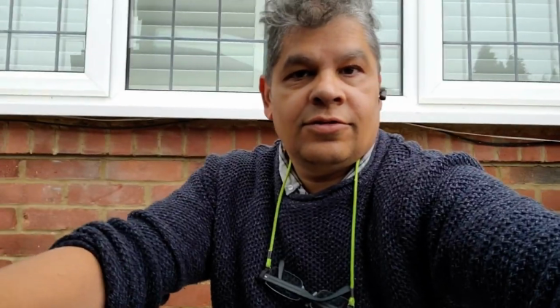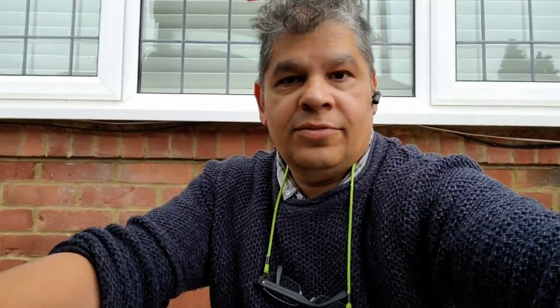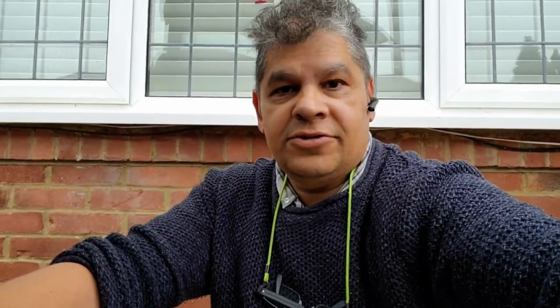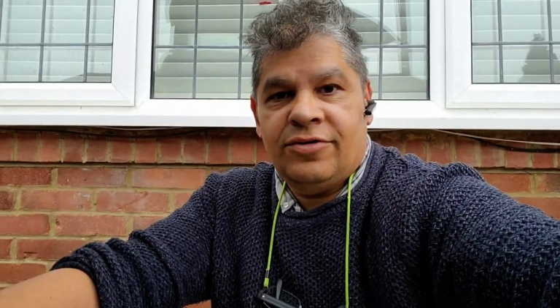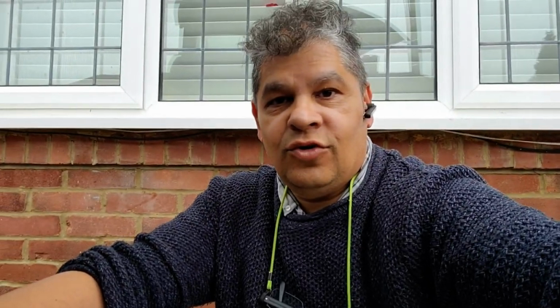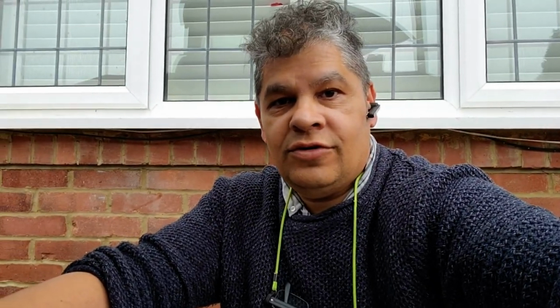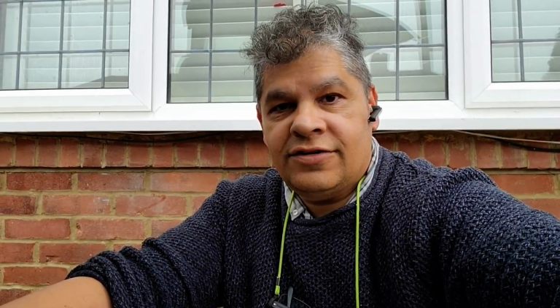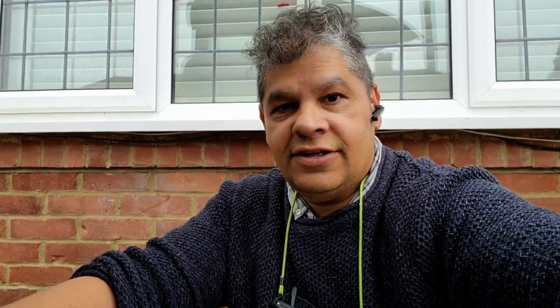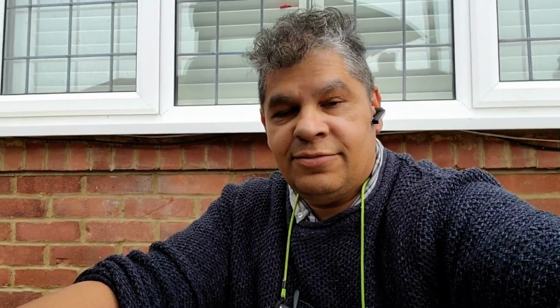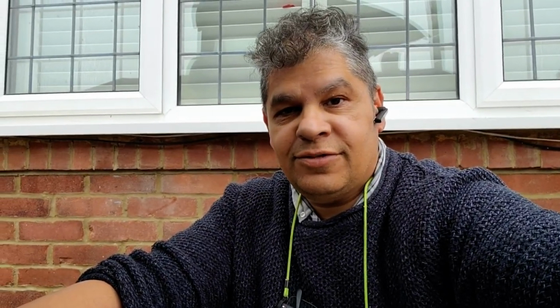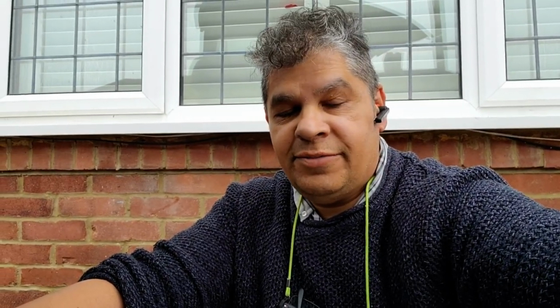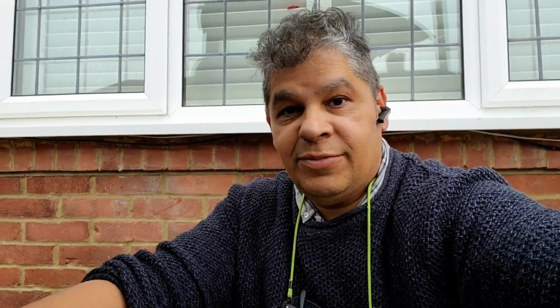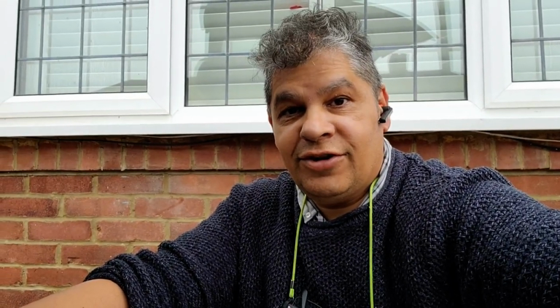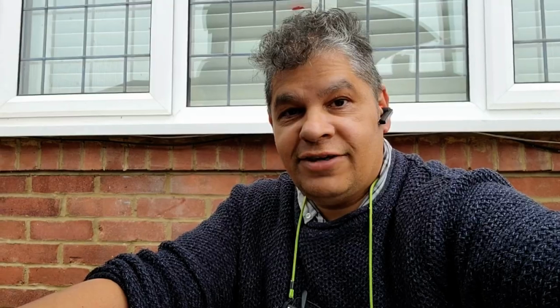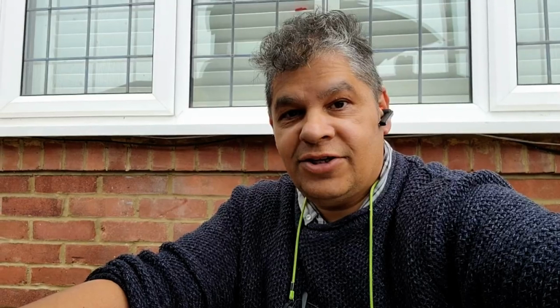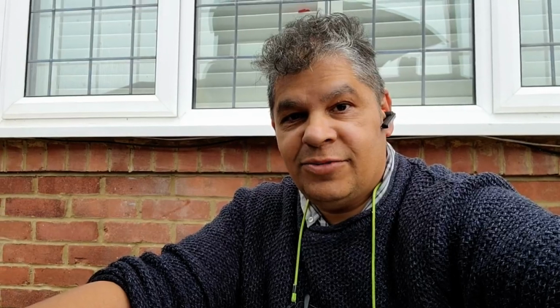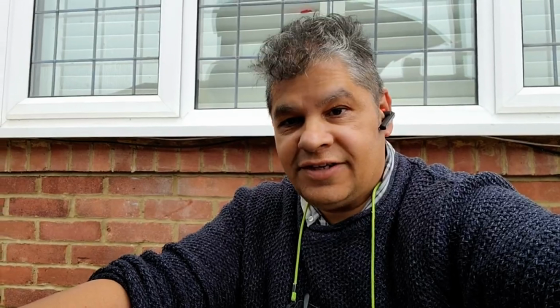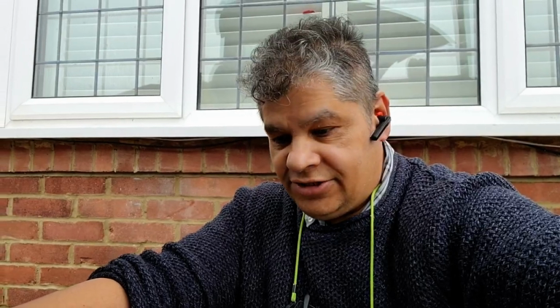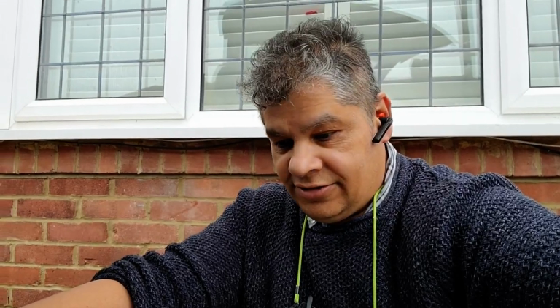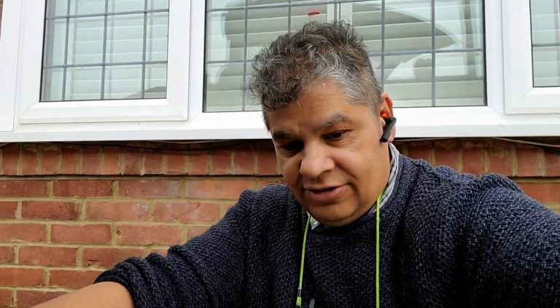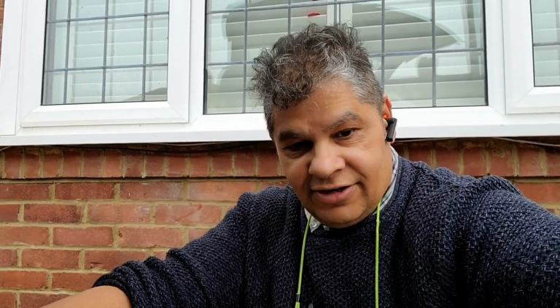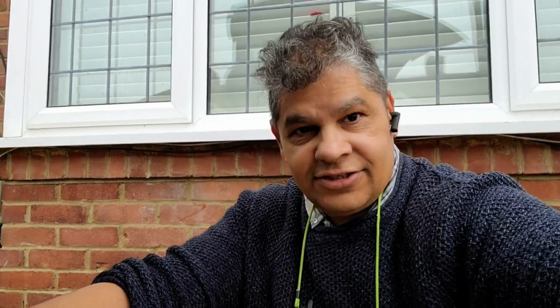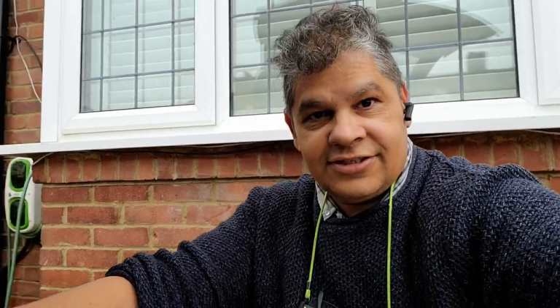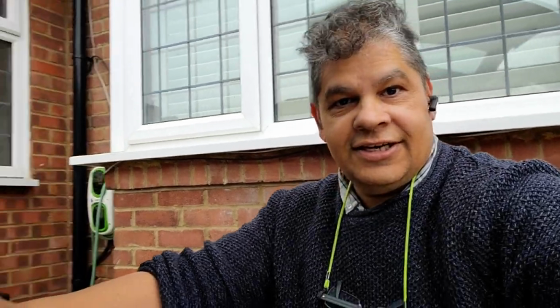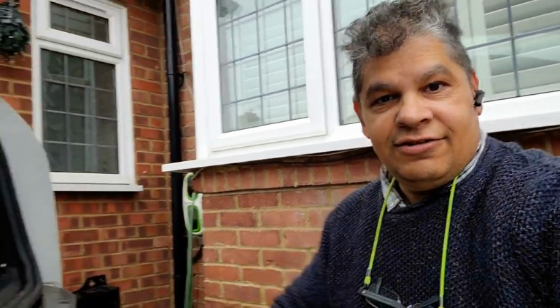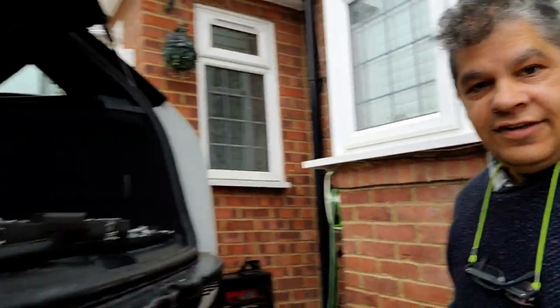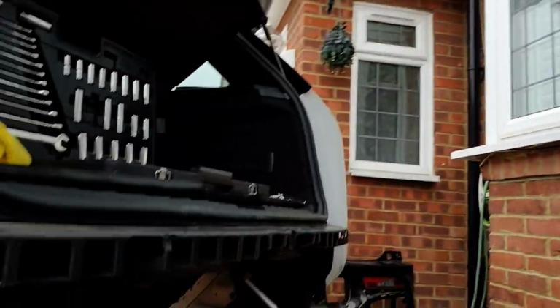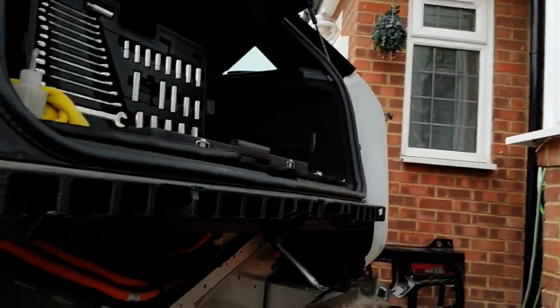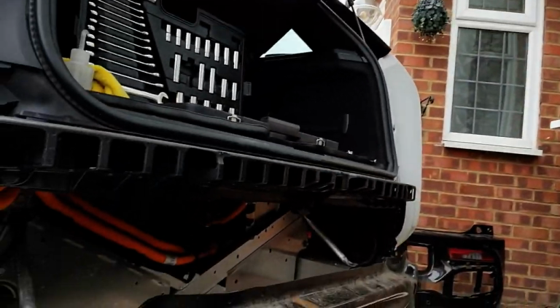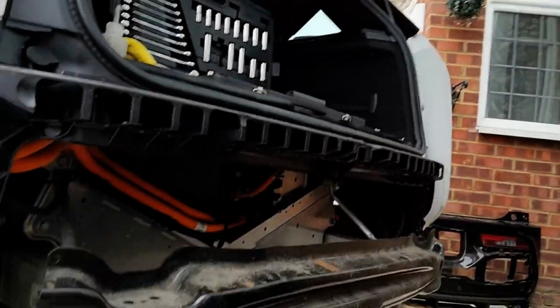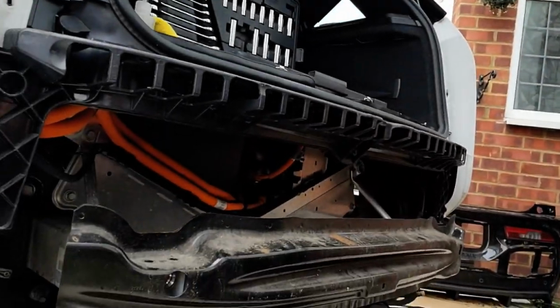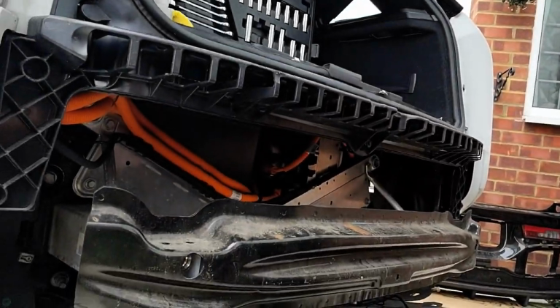Welcome back to part 4 of the BMW i3 towbar modification. As you can see, I've dismantled most of the car.